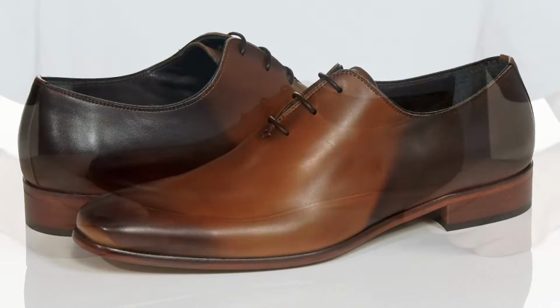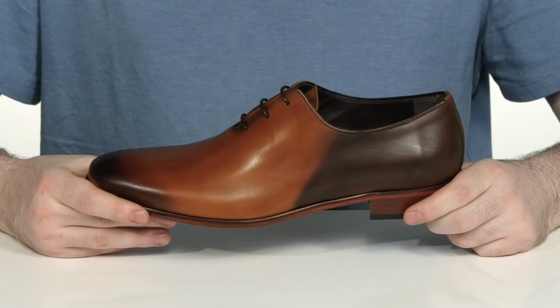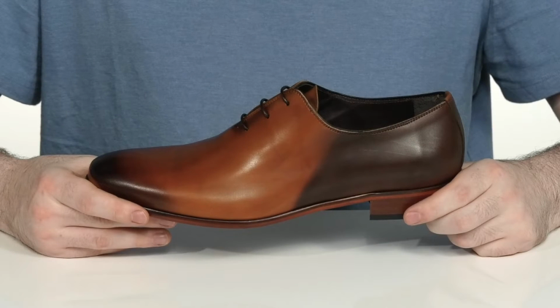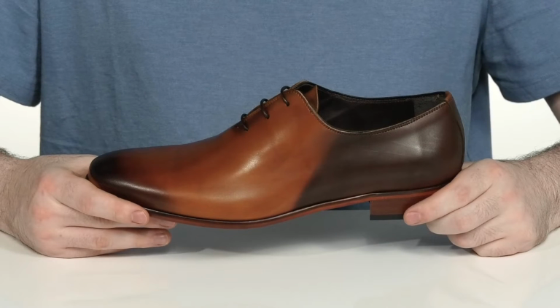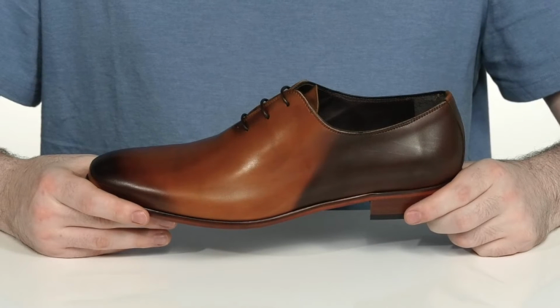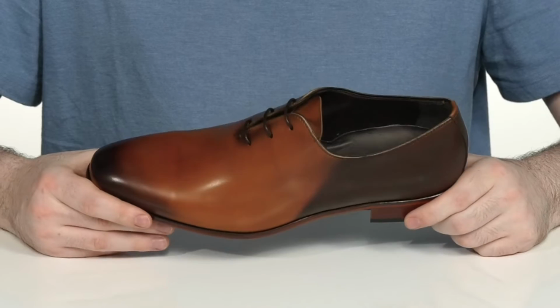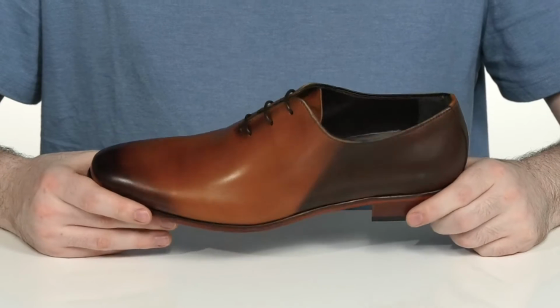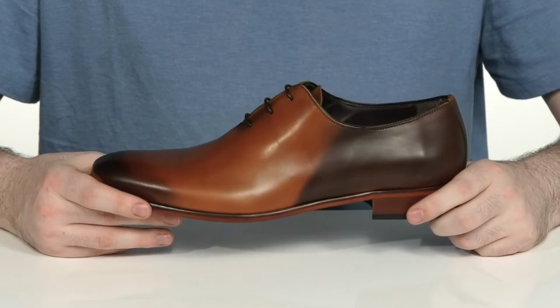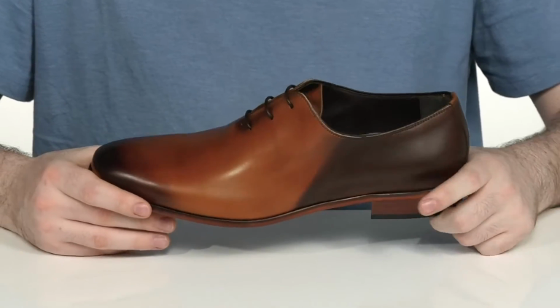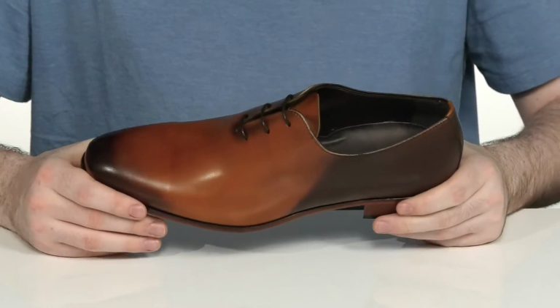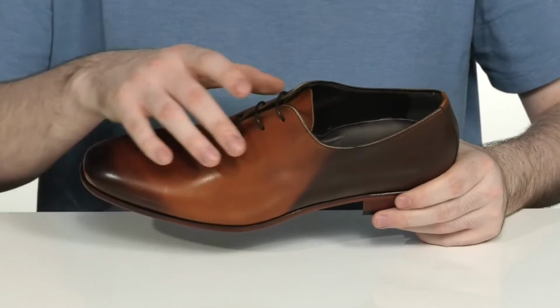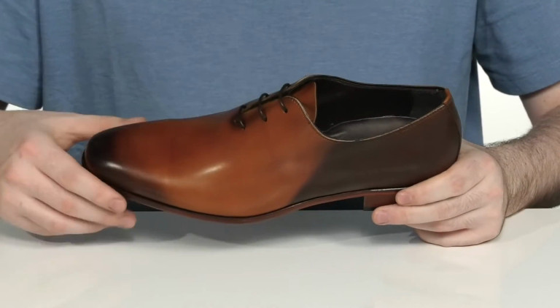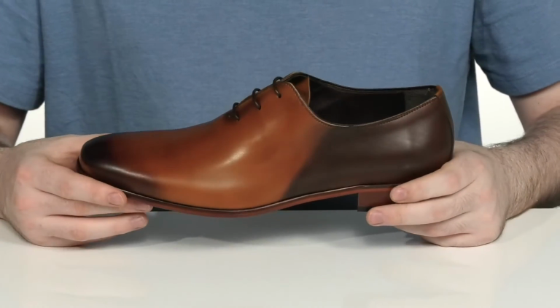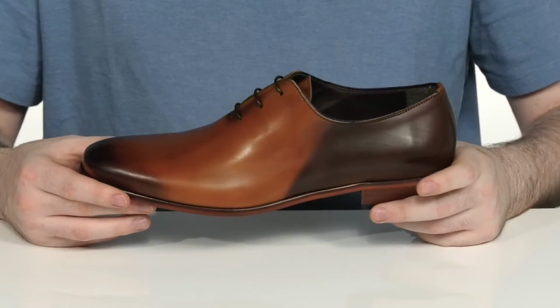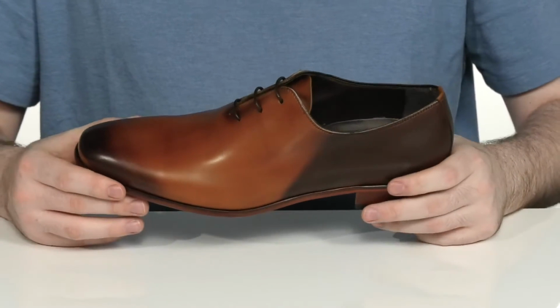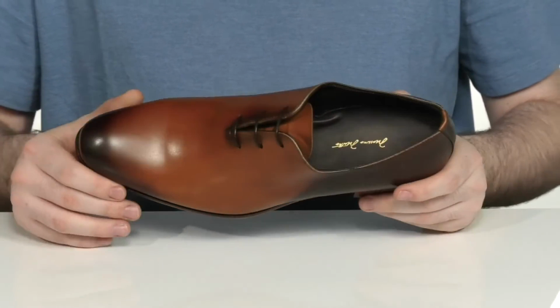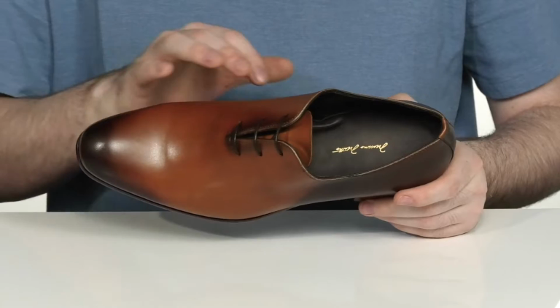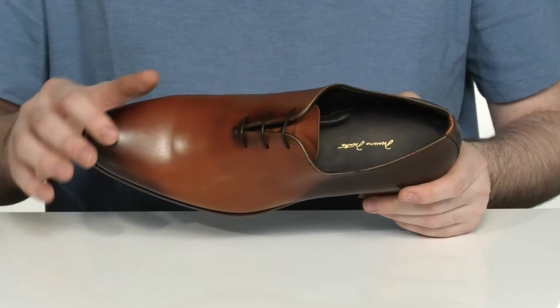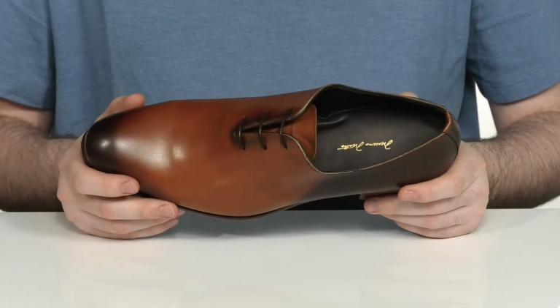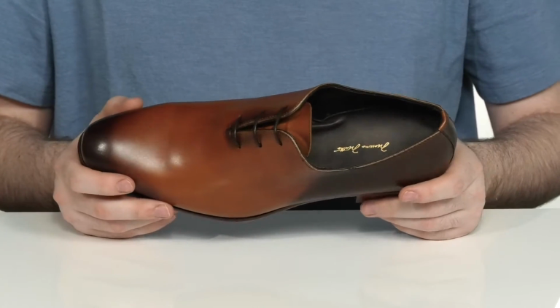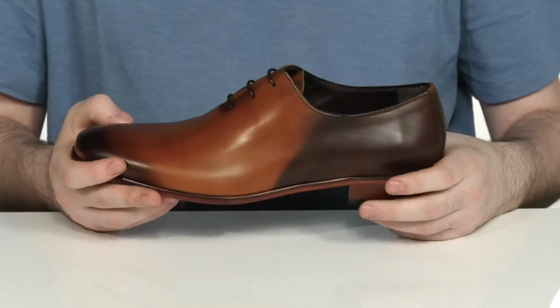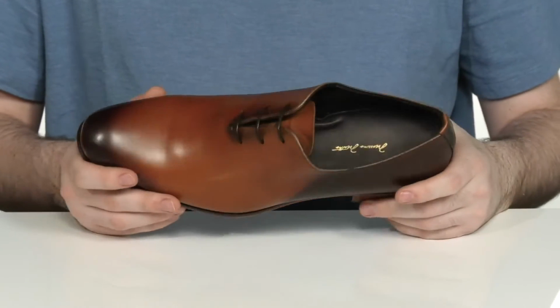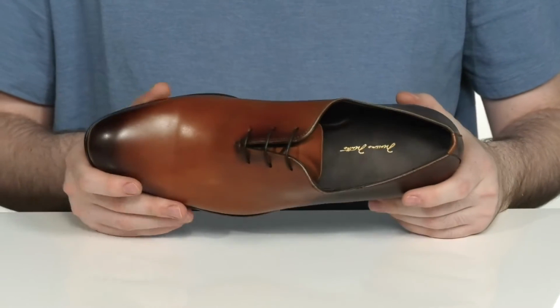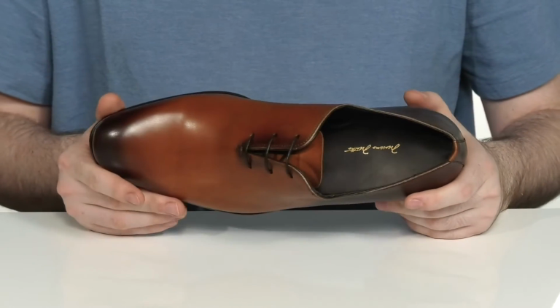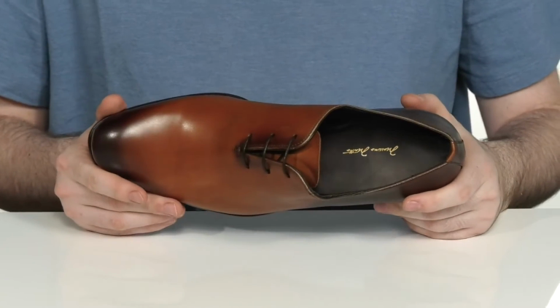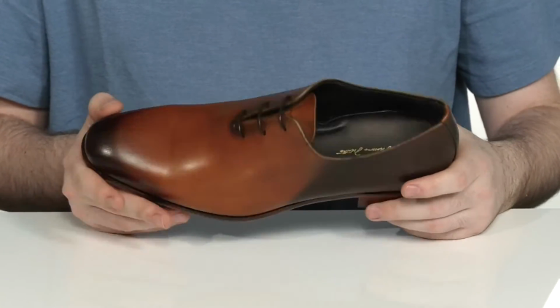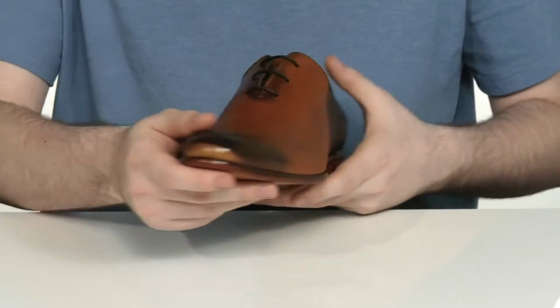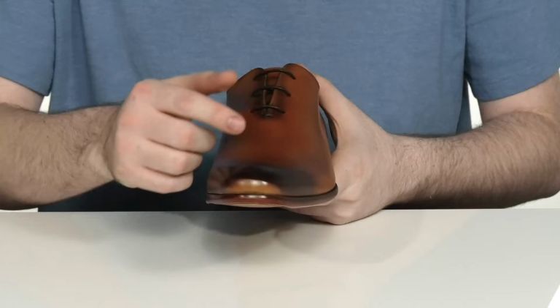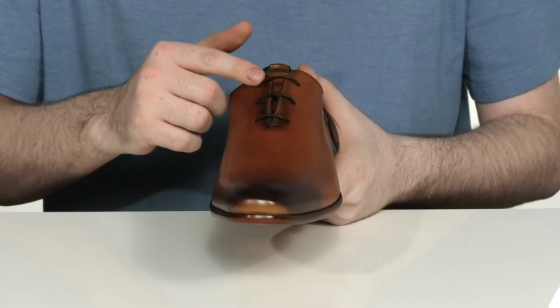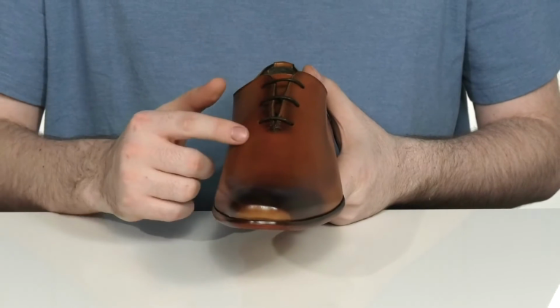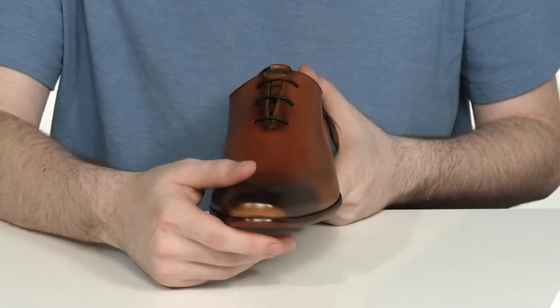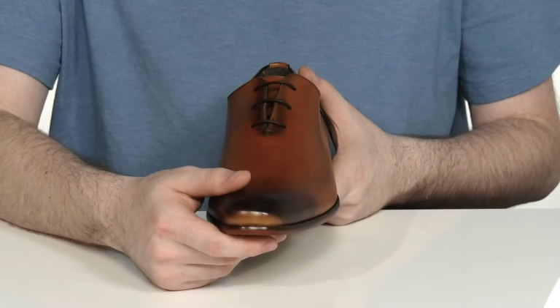Keep your style extremely sharp when you're heading to those events. This lightweight oxford is made with a durable full-grain leather upper. It has that plain almond-shaped toe look with a reliable lace-up across the front.